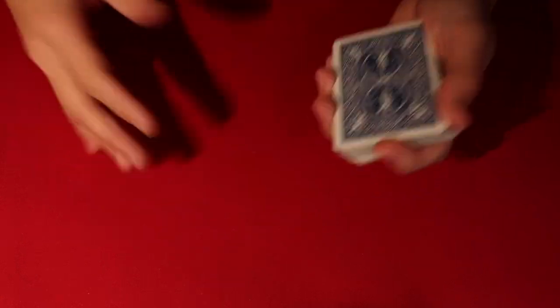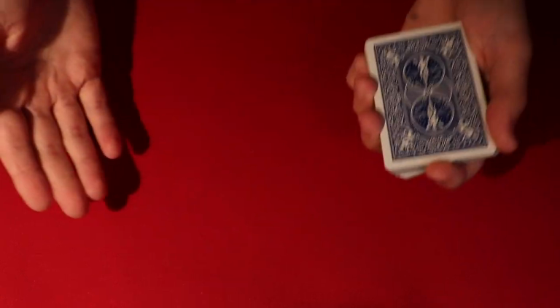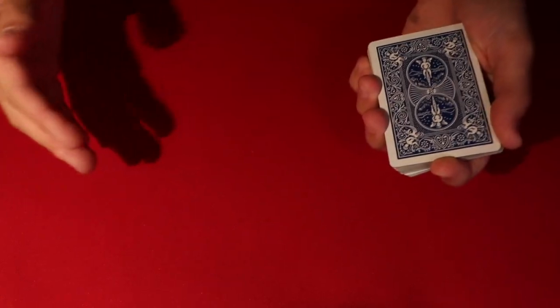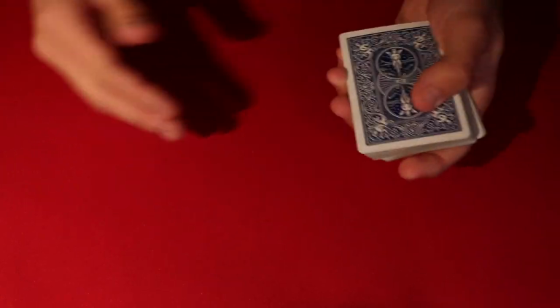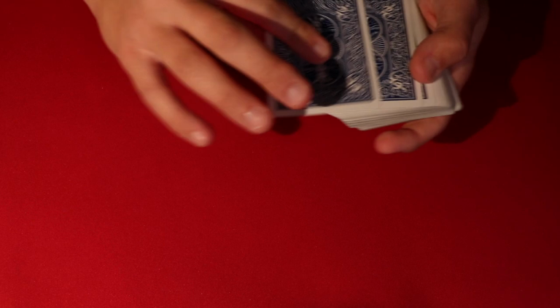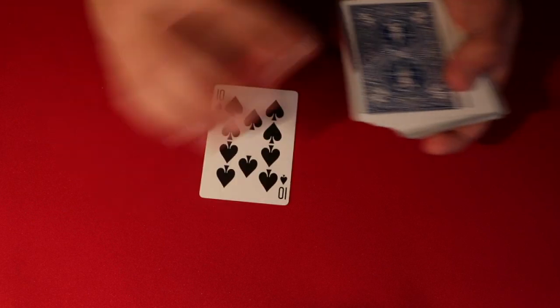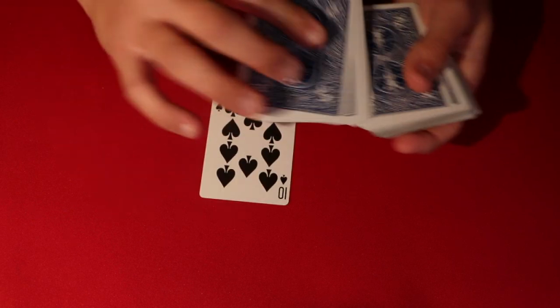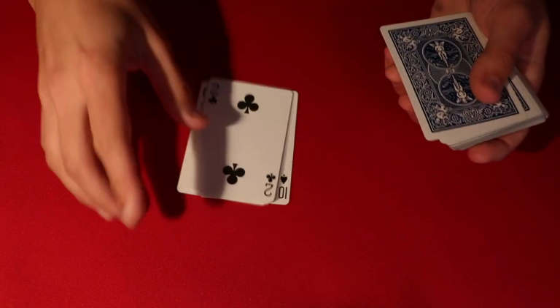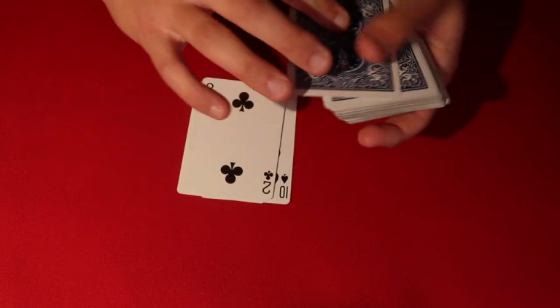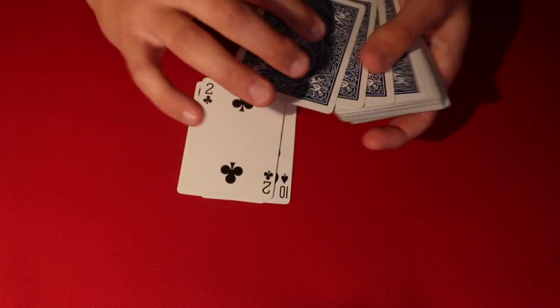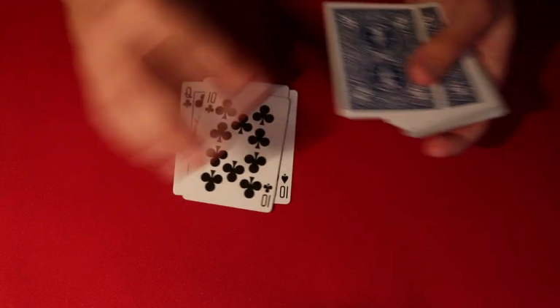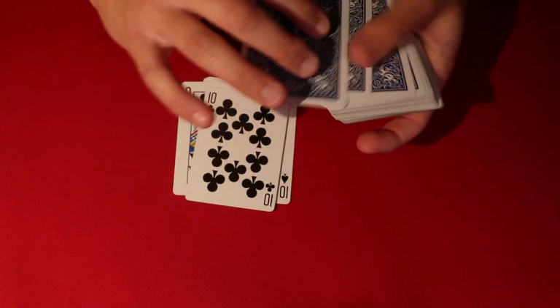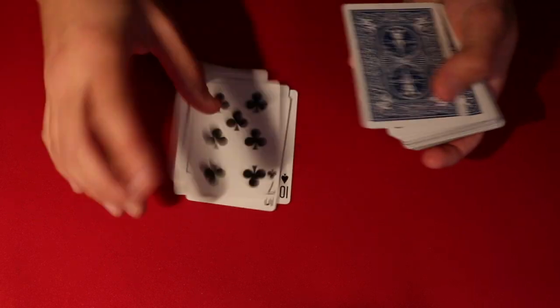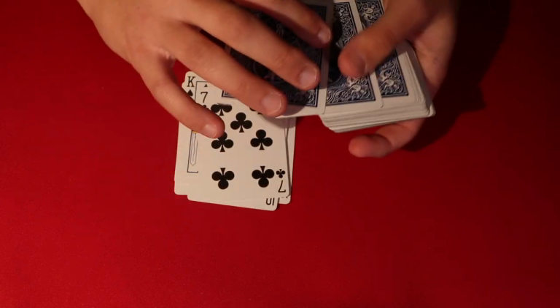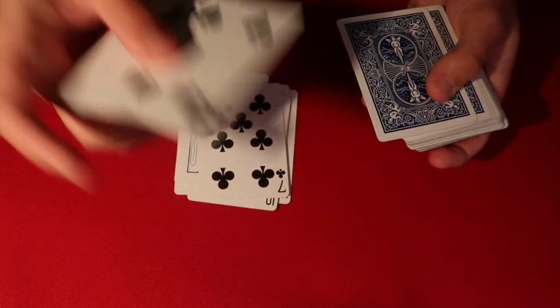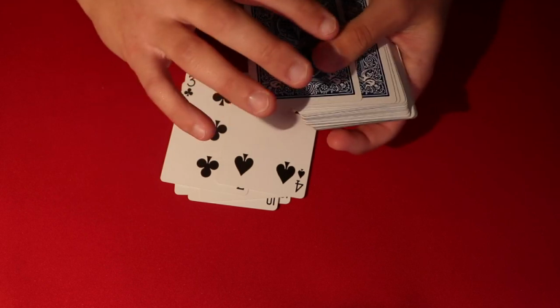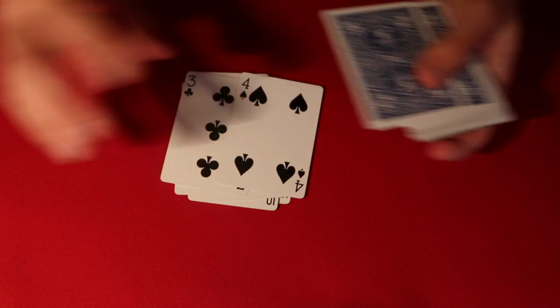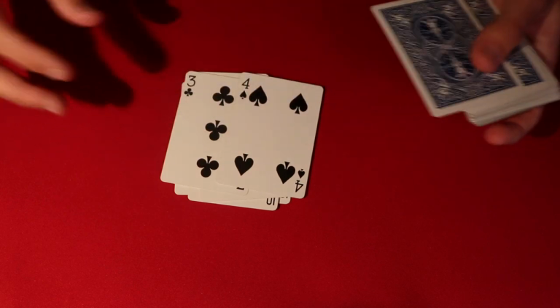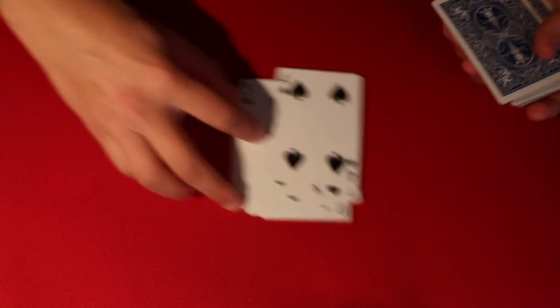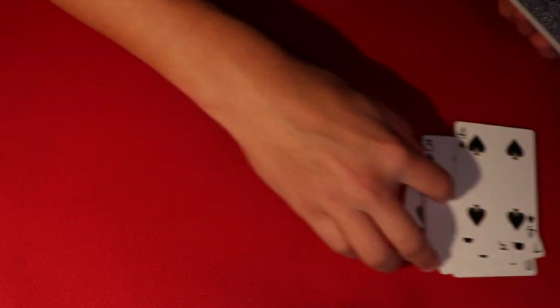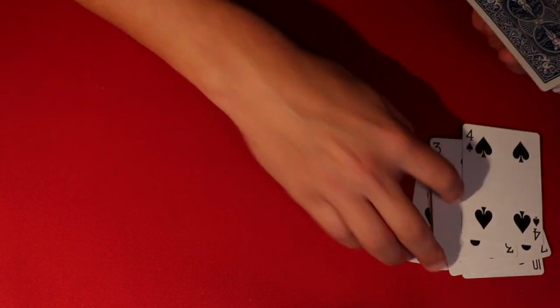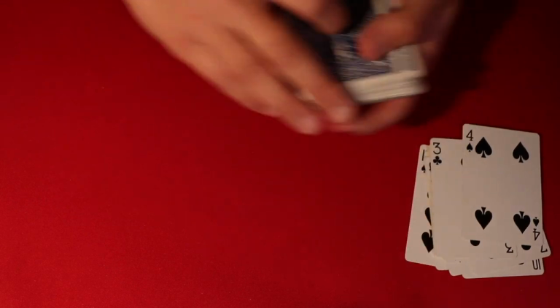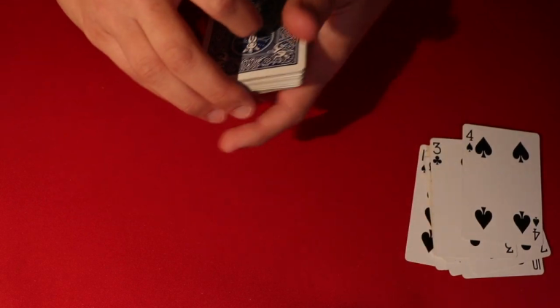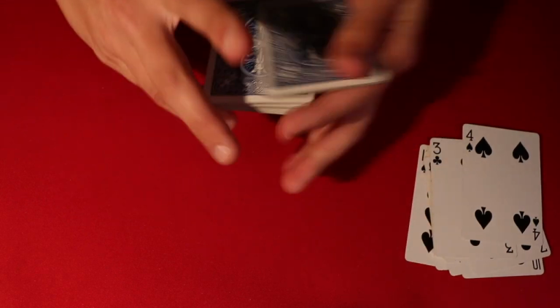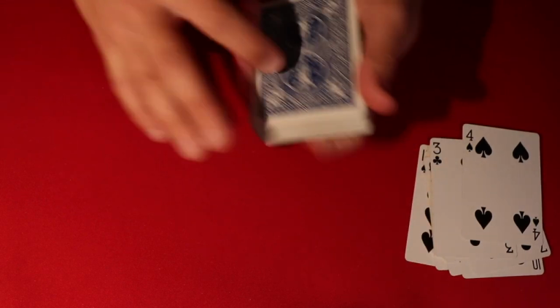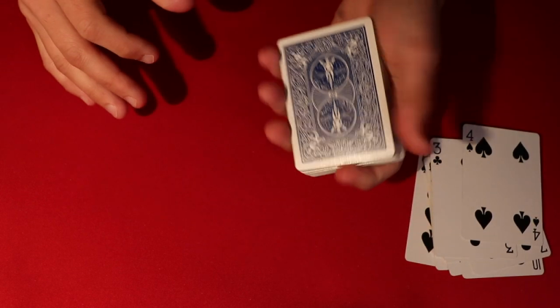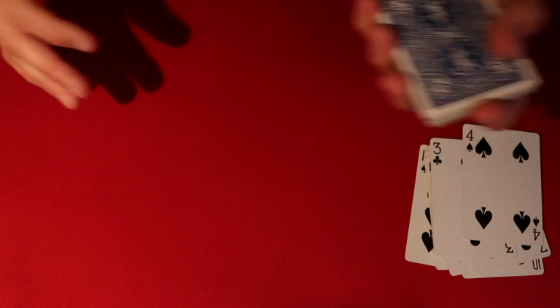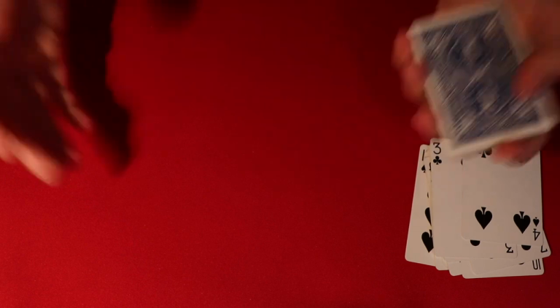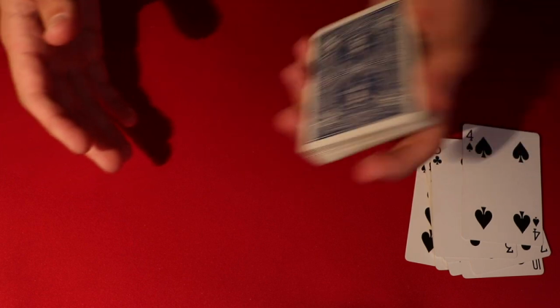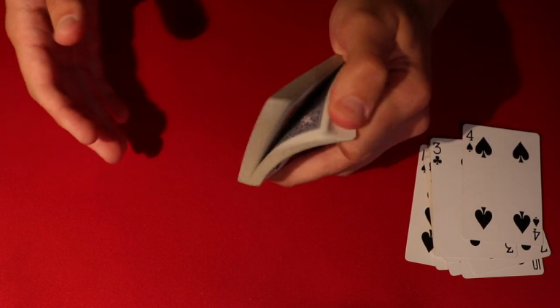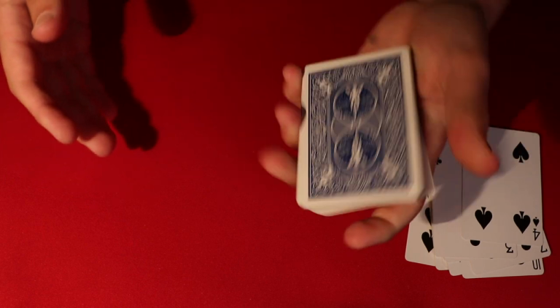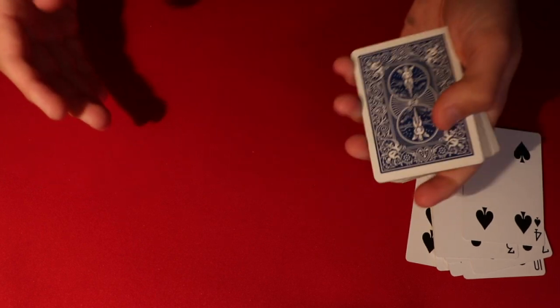So the way you start the trick is just by having a spectator - you say, okay, go ahead and tell me when to stop whenever you want me to stop. Stop. Okay, so you say stop there, push those cards to the side, give the deck a little cut, and then from here we're going to be left with this amount of cards.